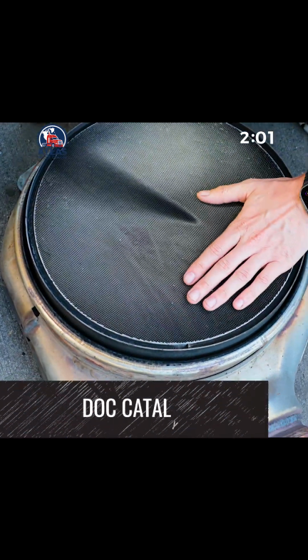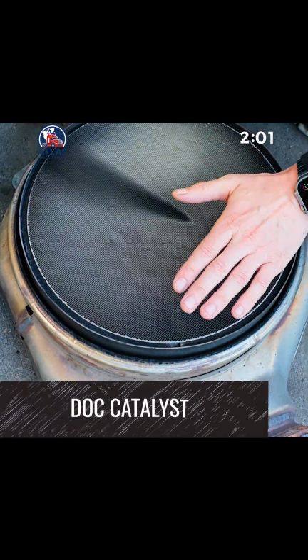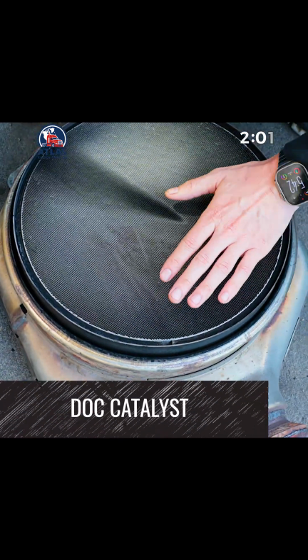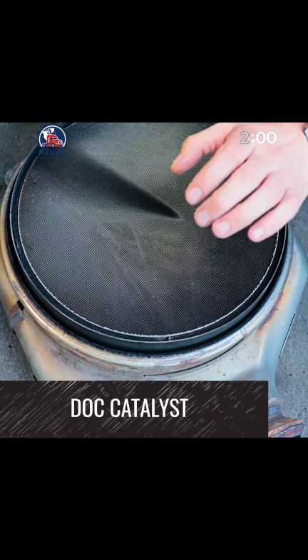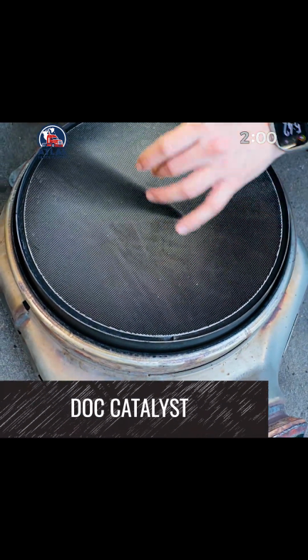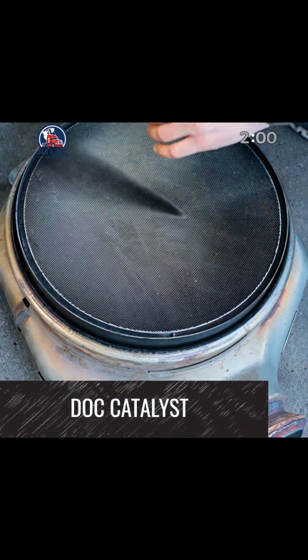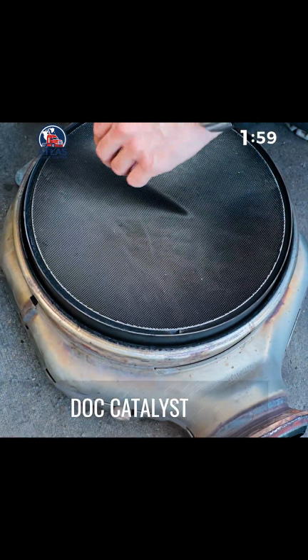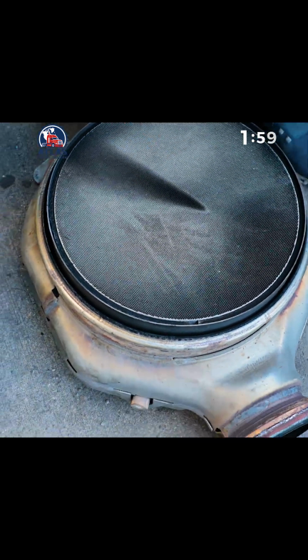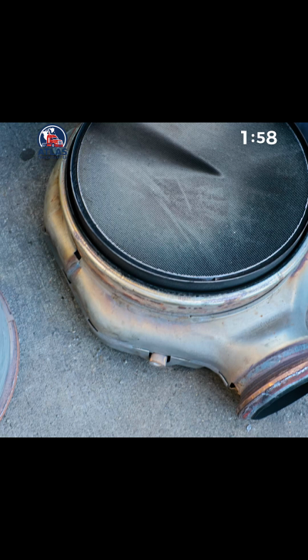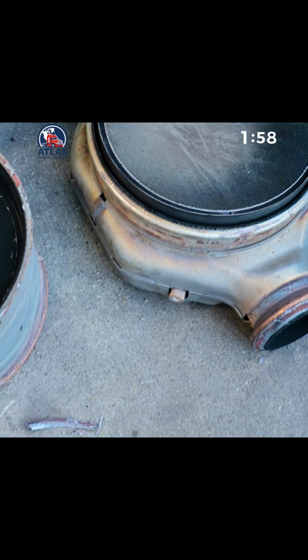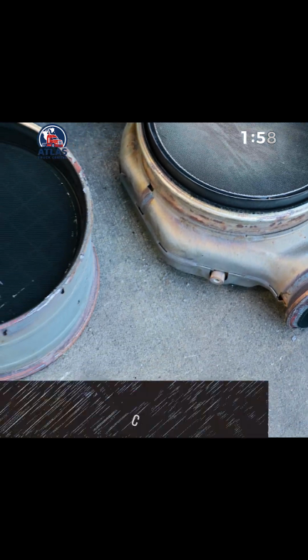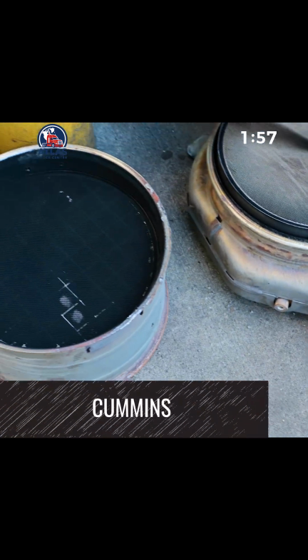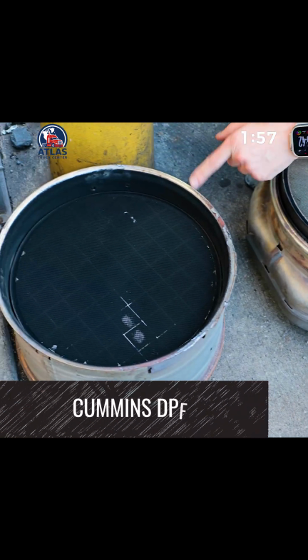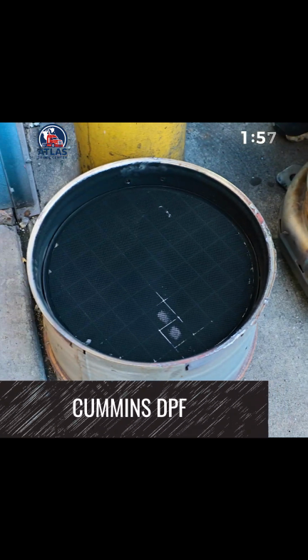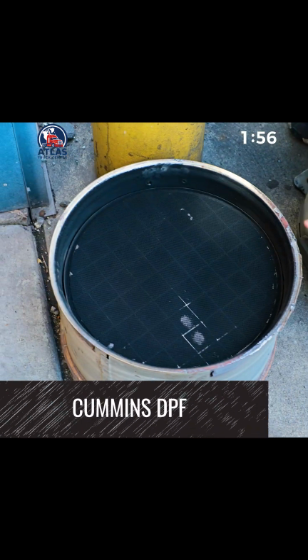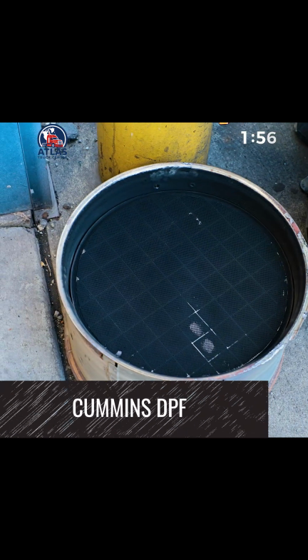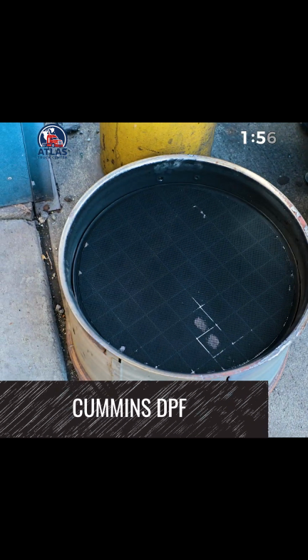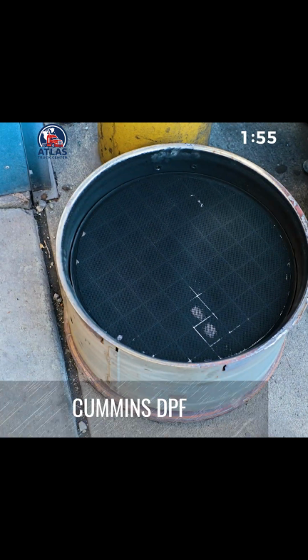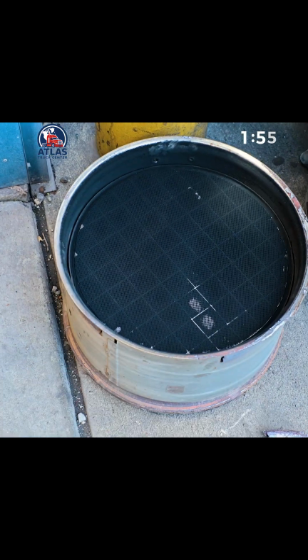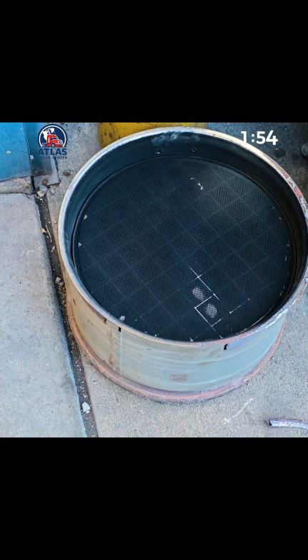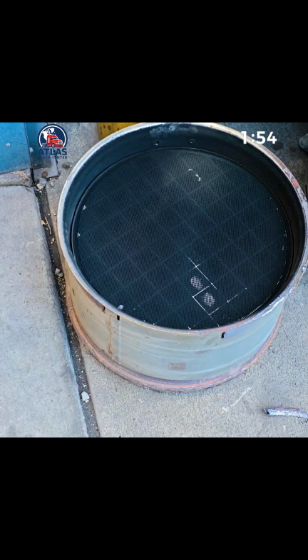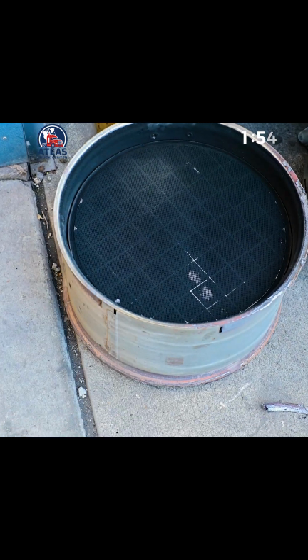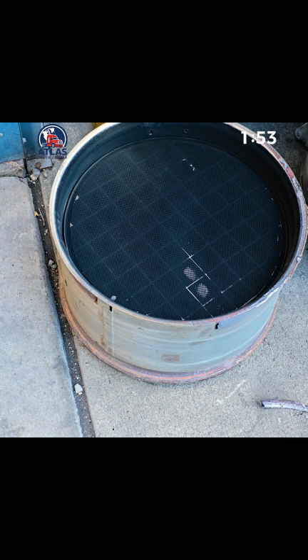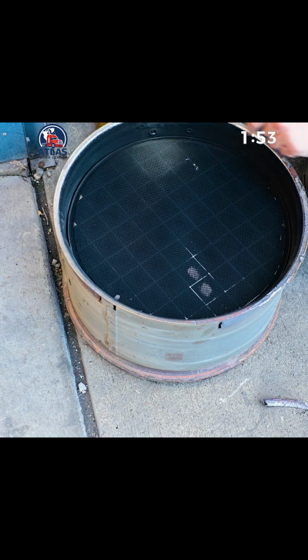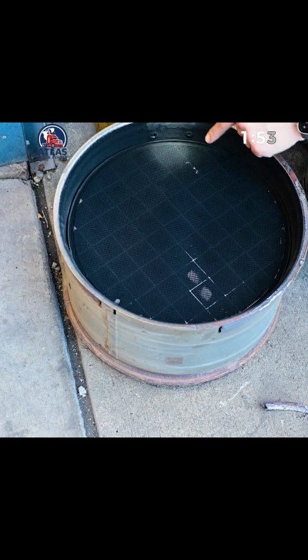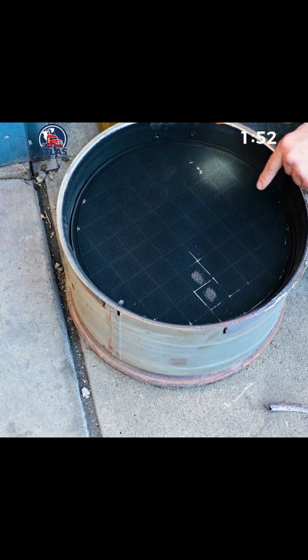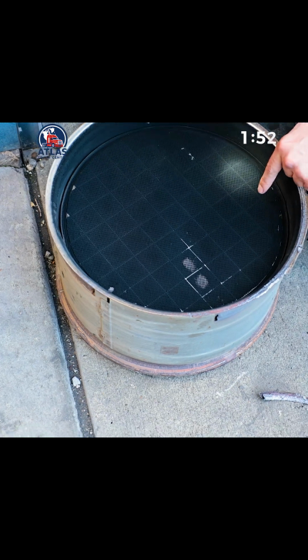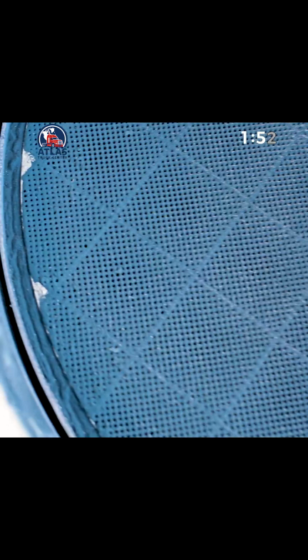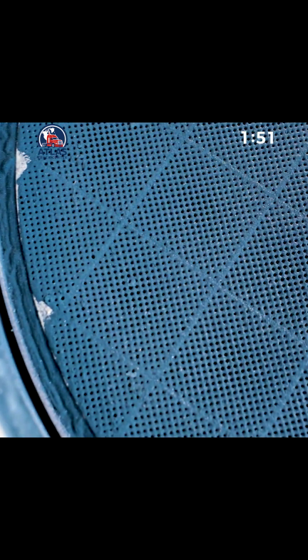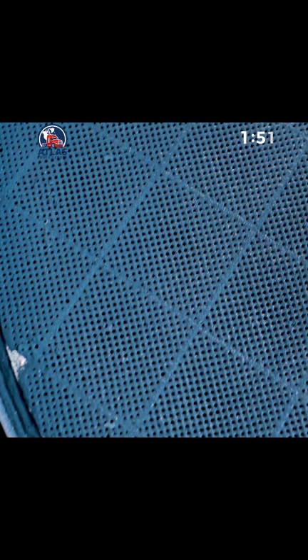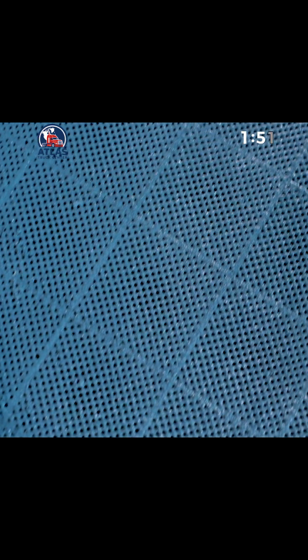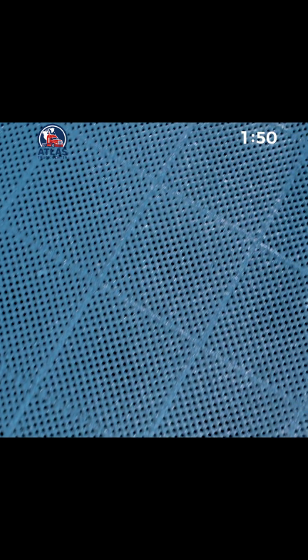Here's the DOC — you can see it's got straight-through cells. And here's the actual Cummins DPF. Look at that thing. It's packed solid. No regen, no nothing. Completely clogged up.